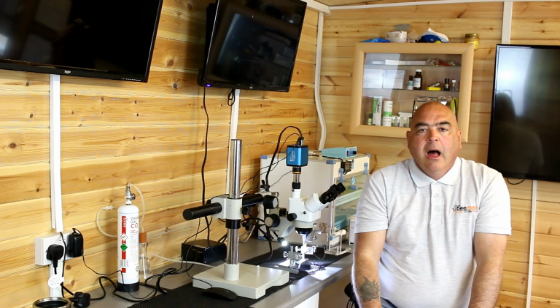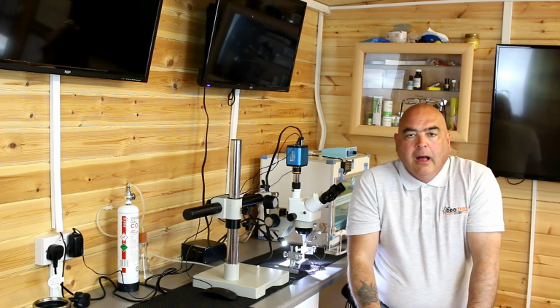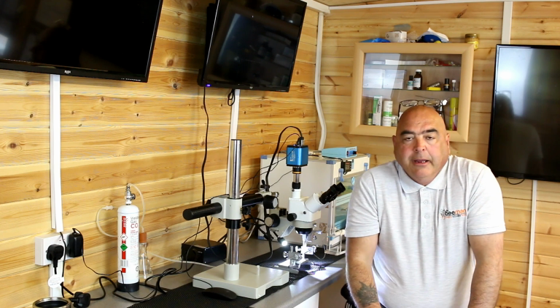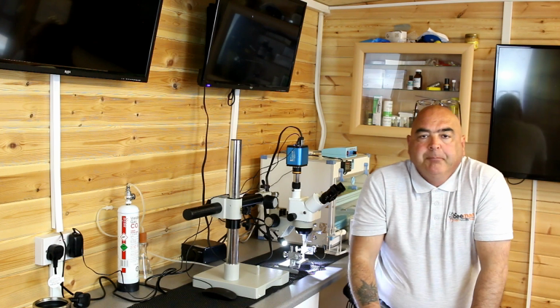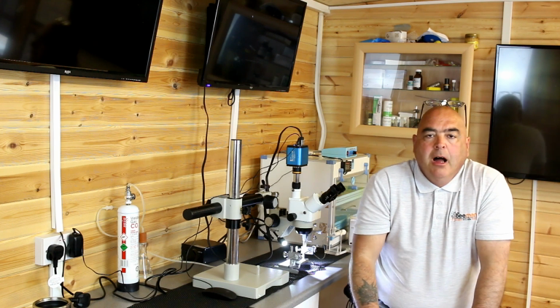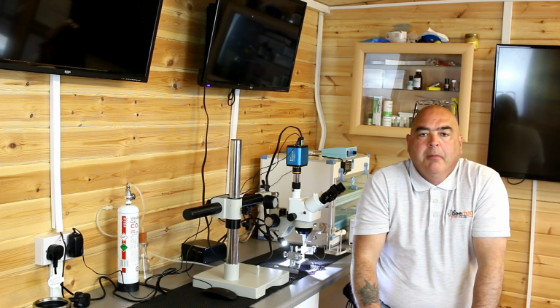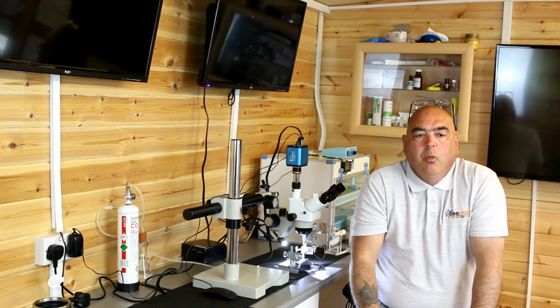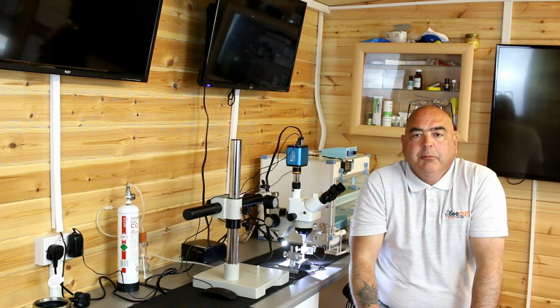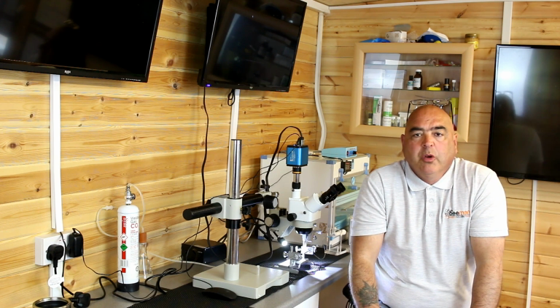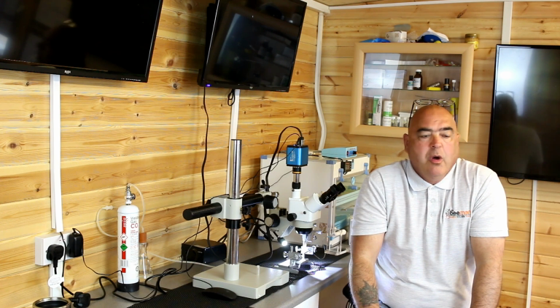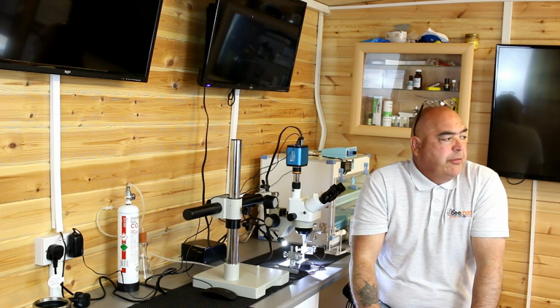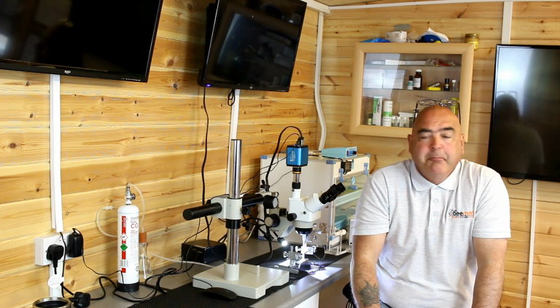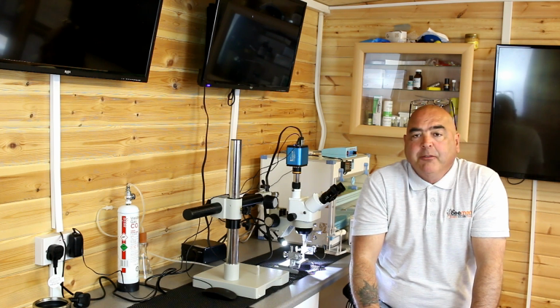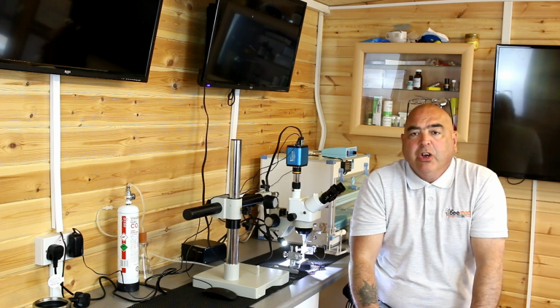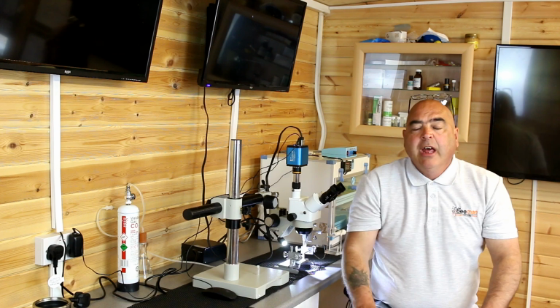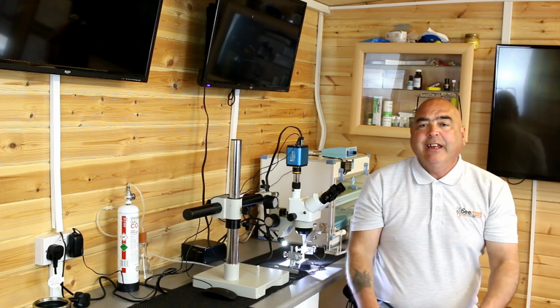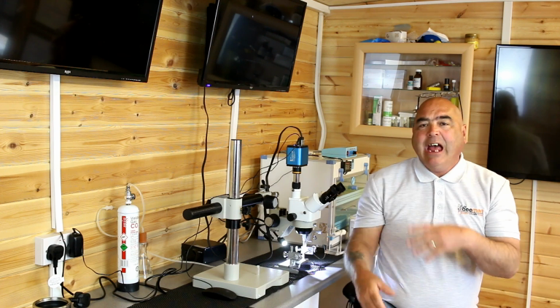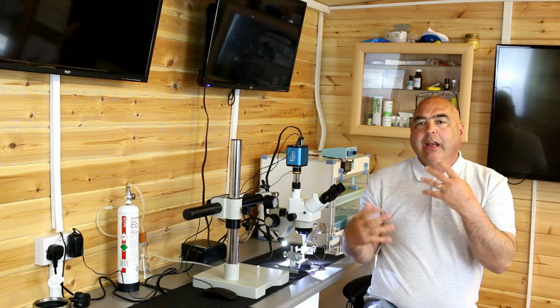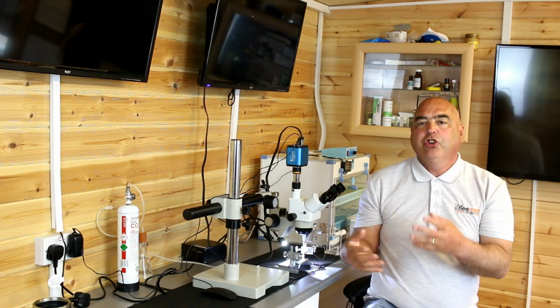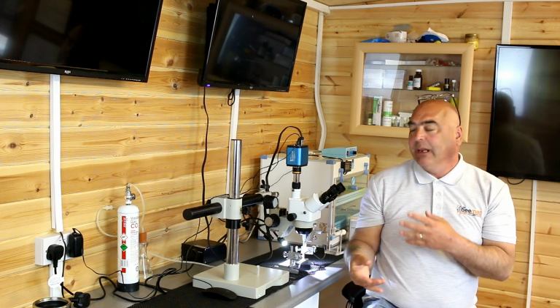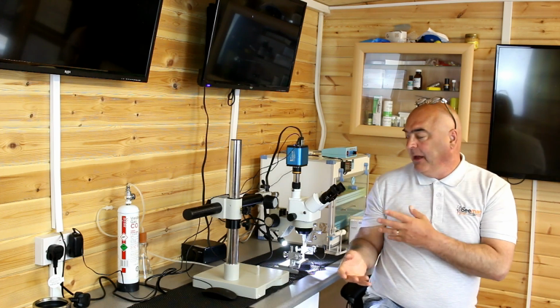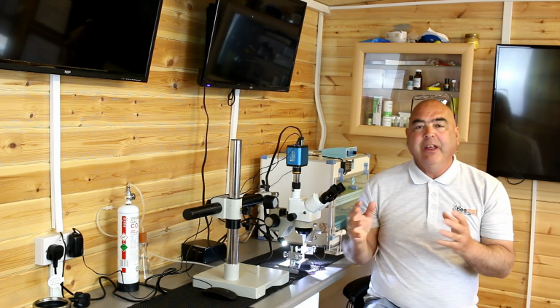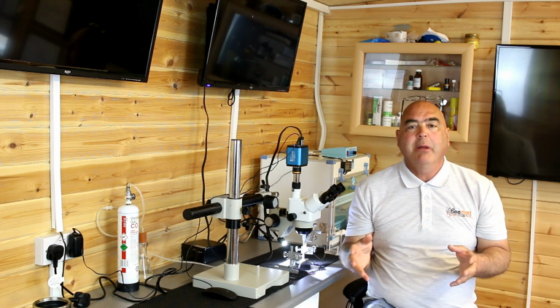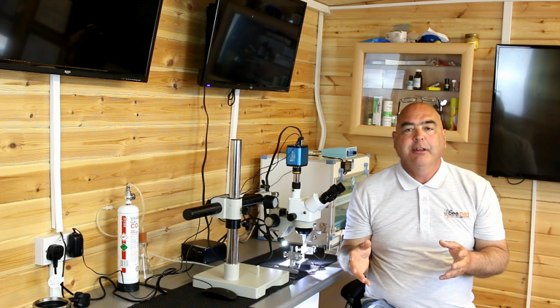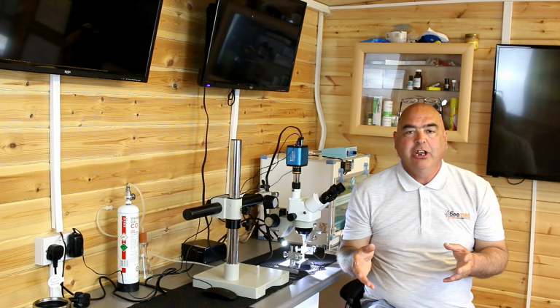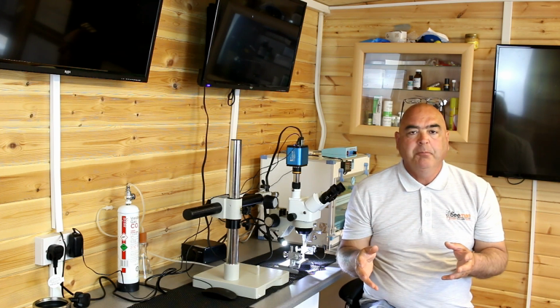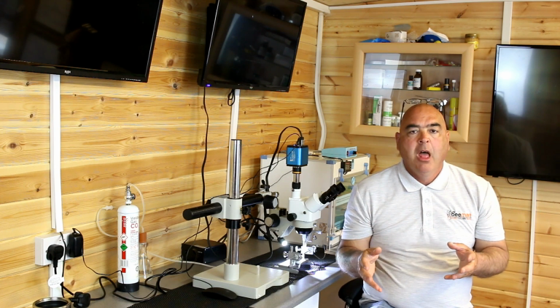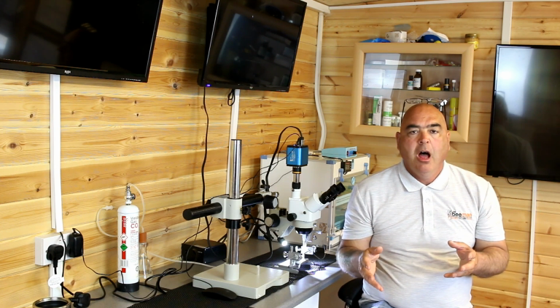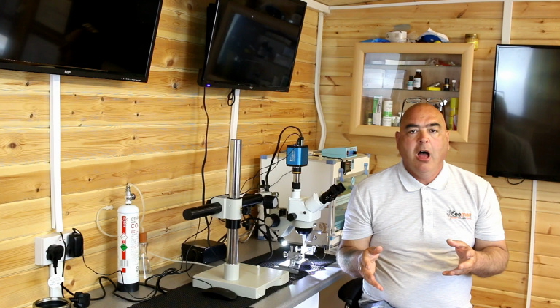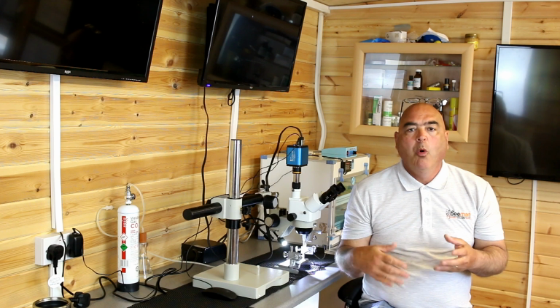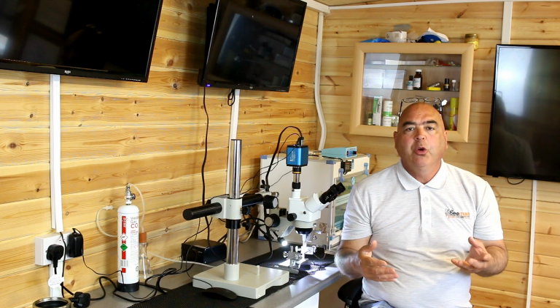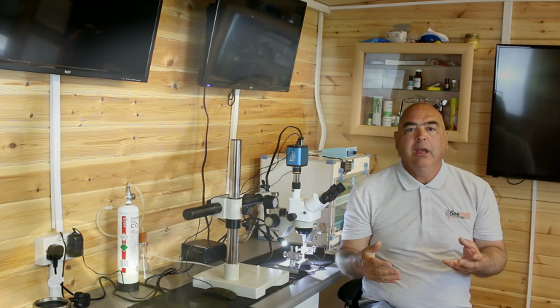Hi, welcome to another of the Bee Man videos. Today I'd just like to show you a little bit of the instrumental insemination and what we do here.